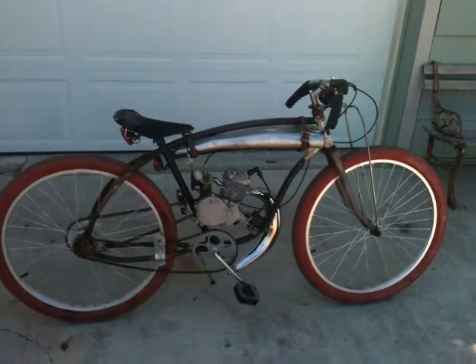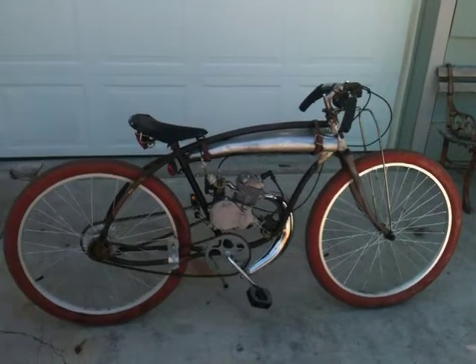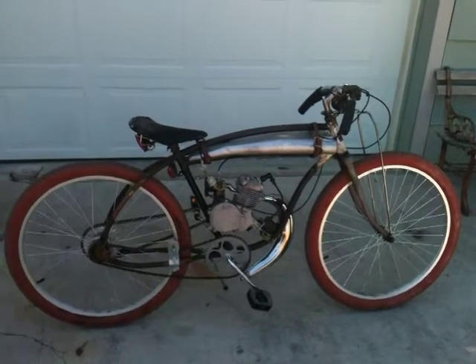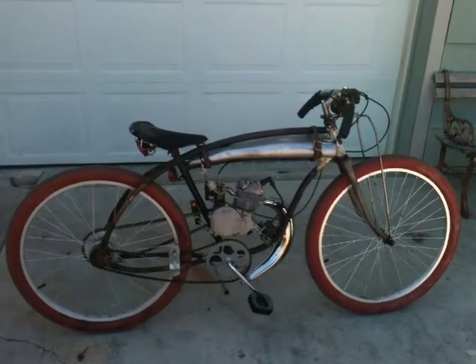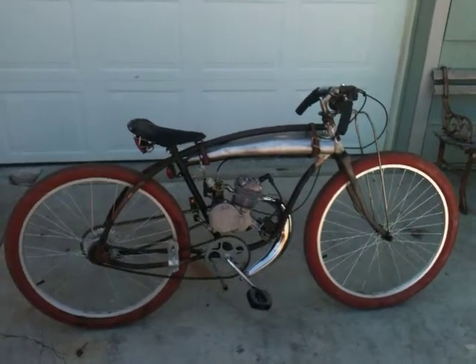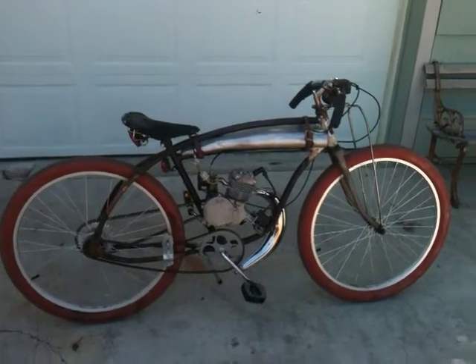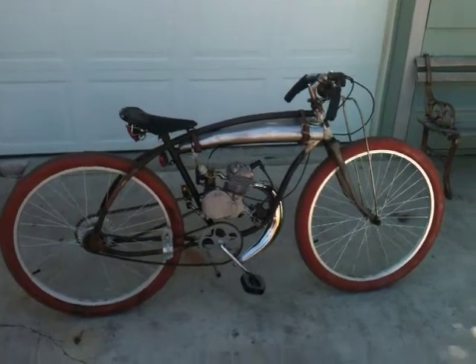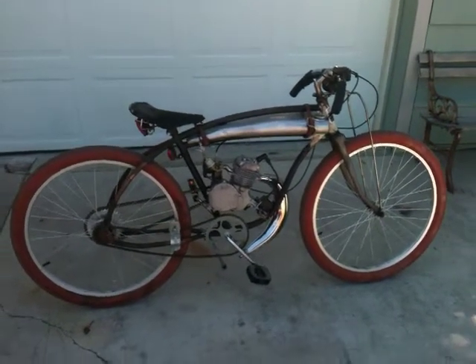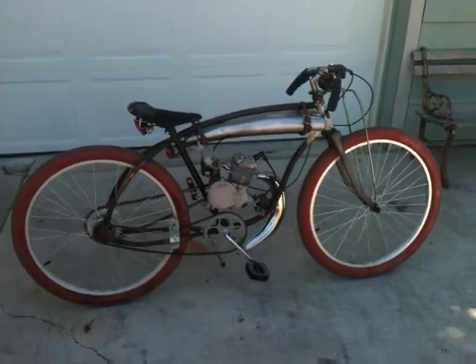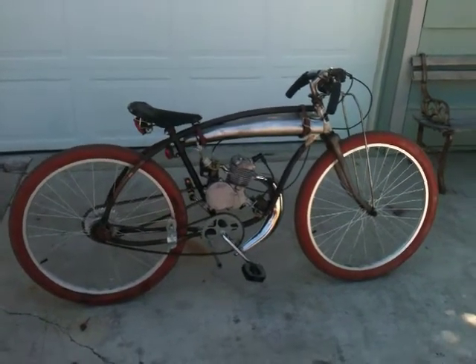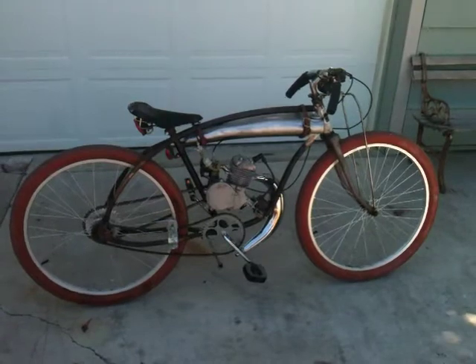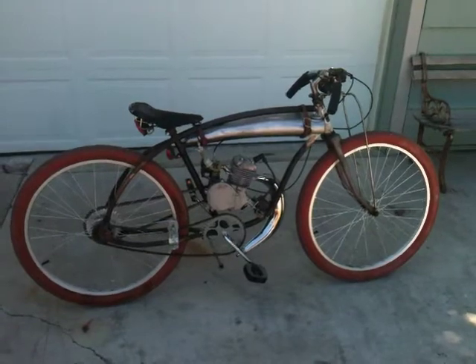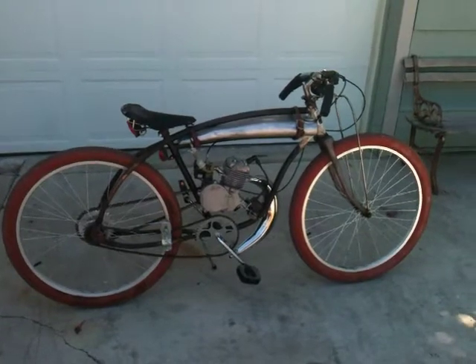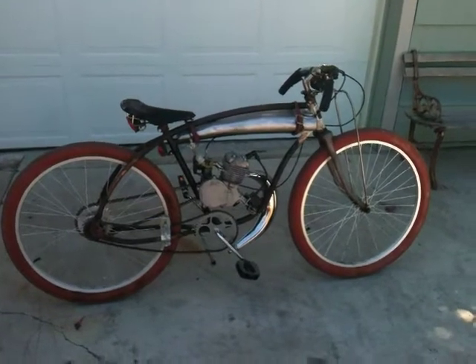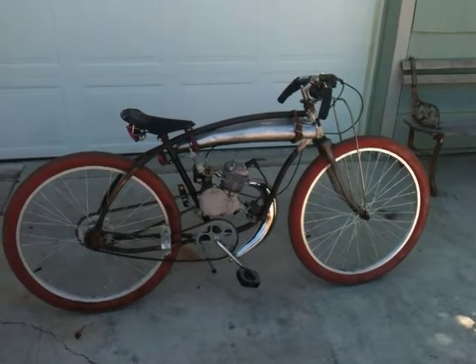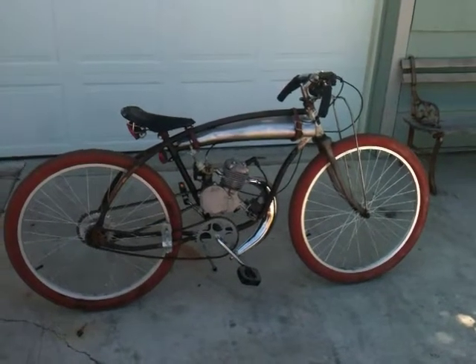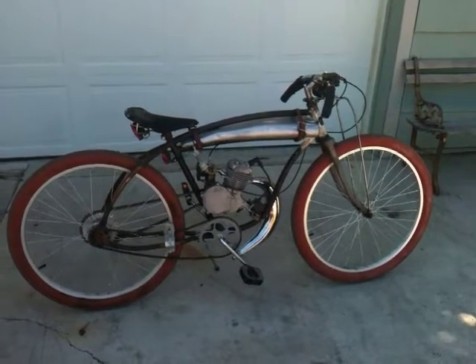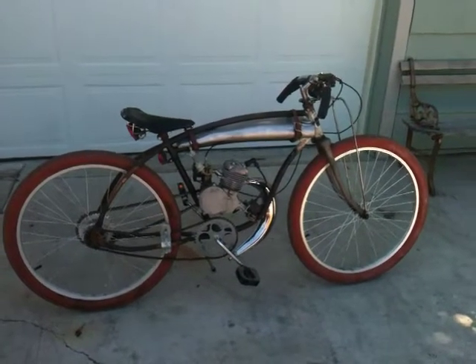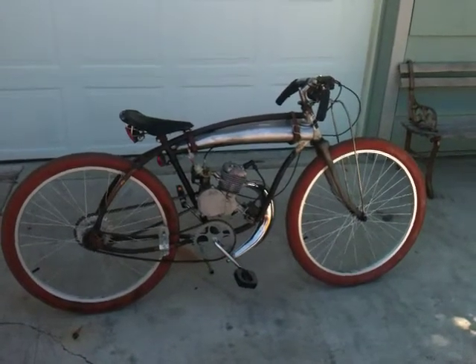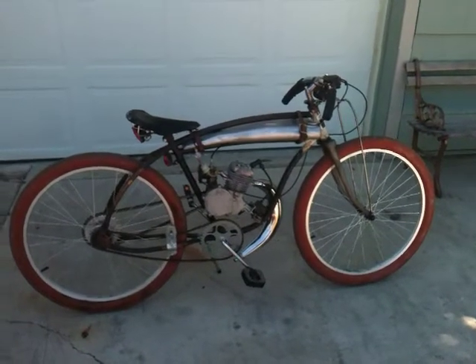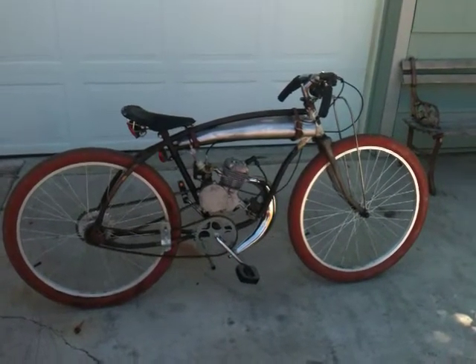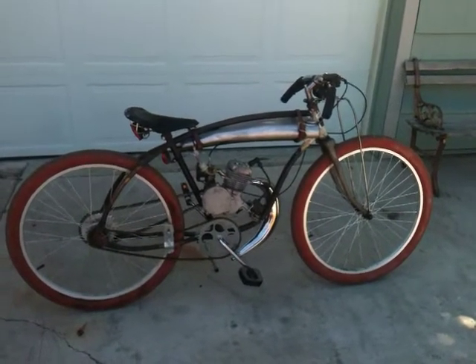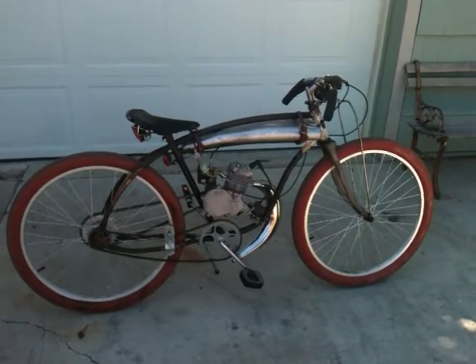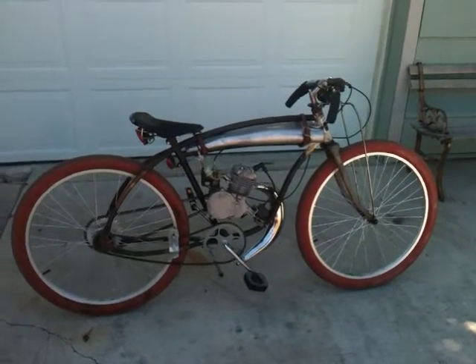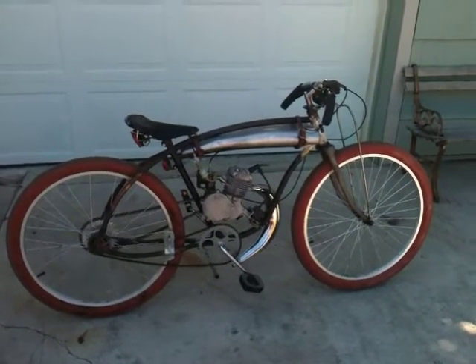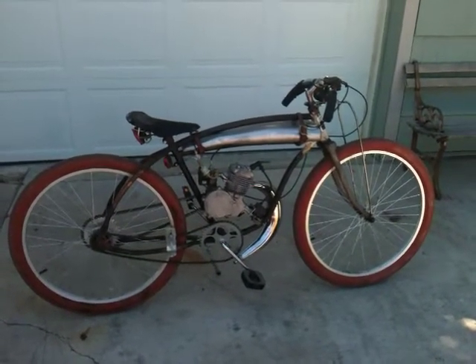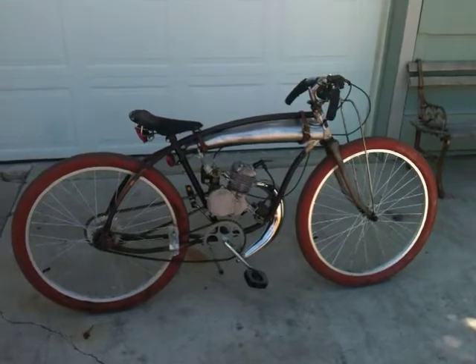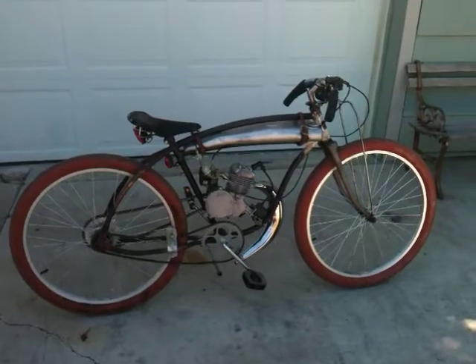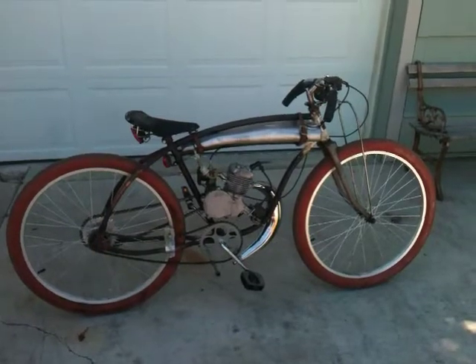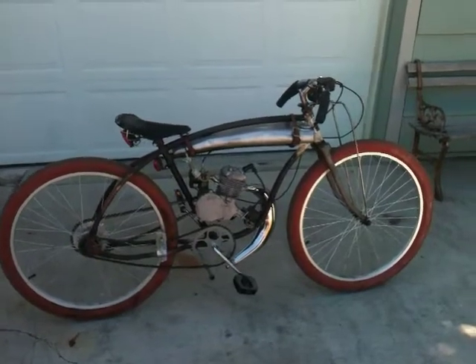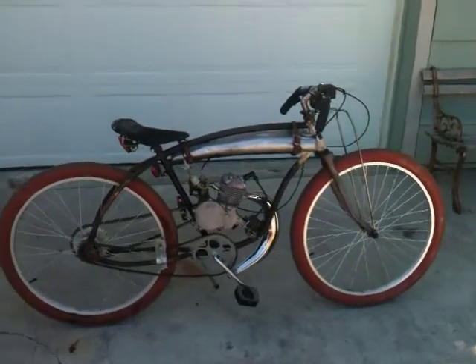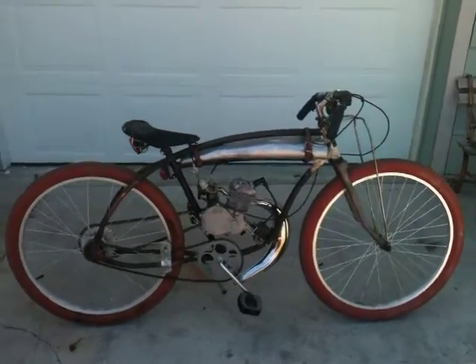This is the Roadmaster Rat Board Track Tribute Bike. It started with a 1936 Roadmaster frame.